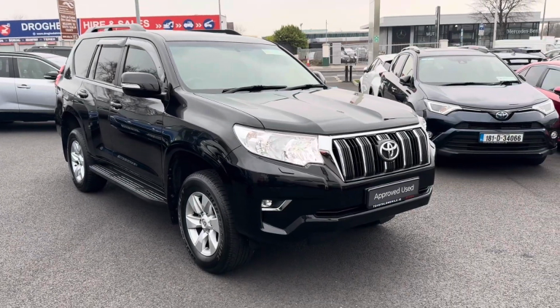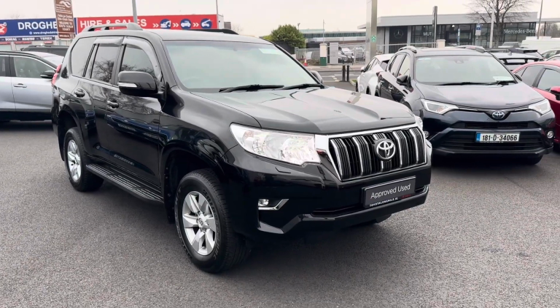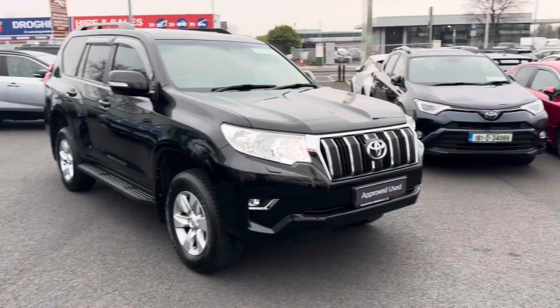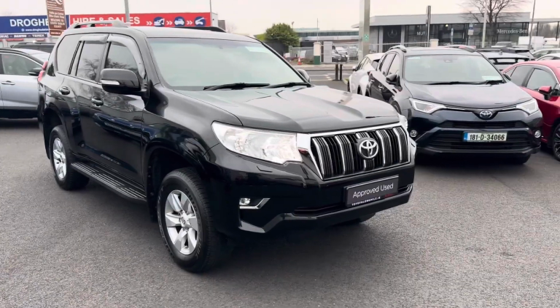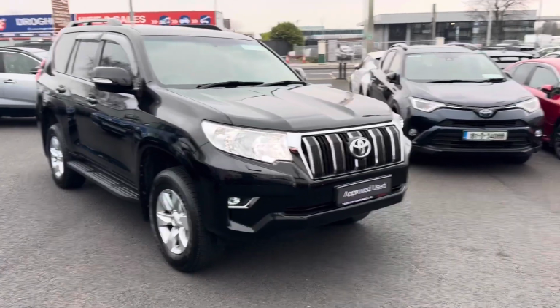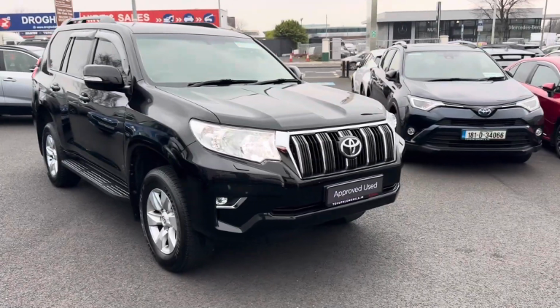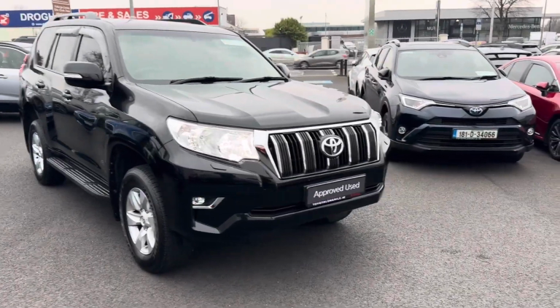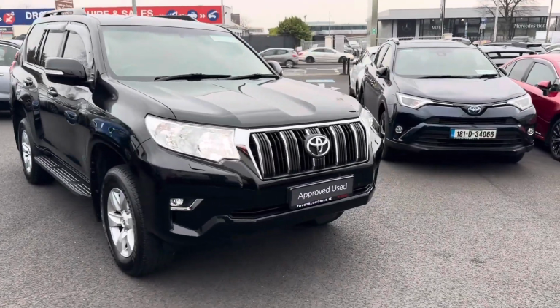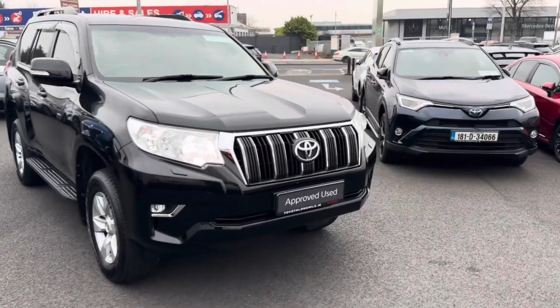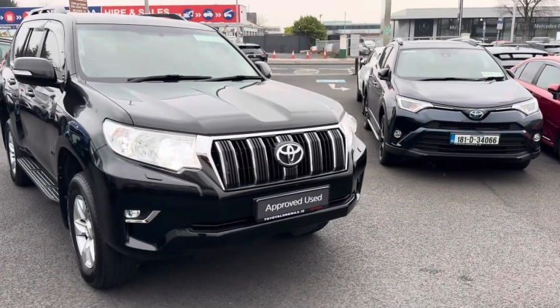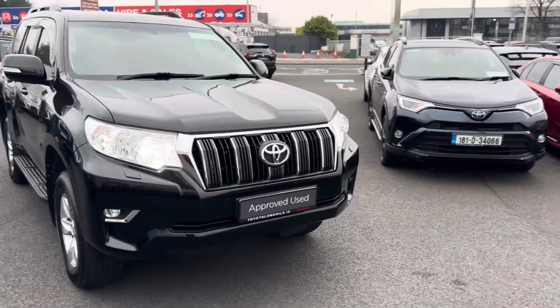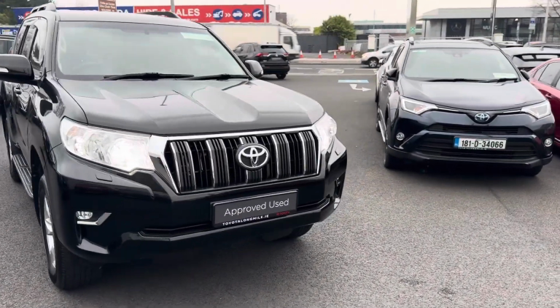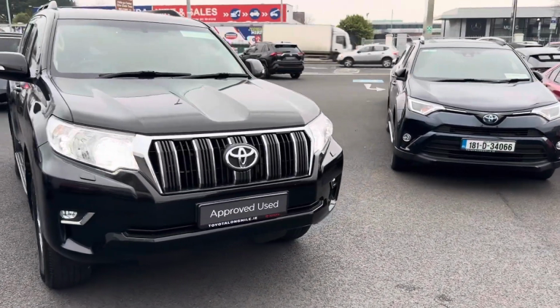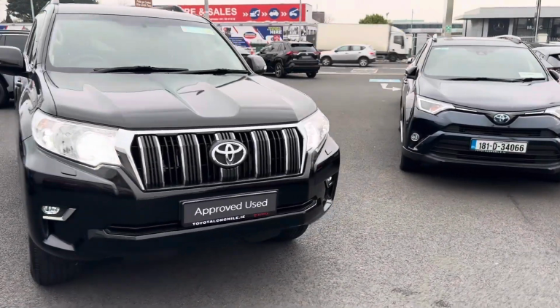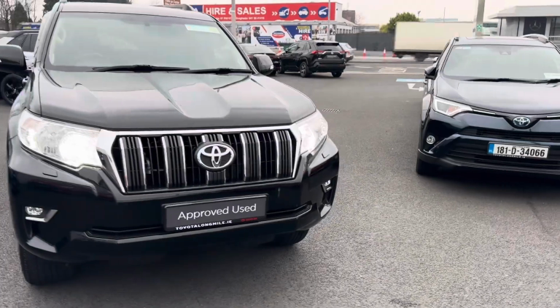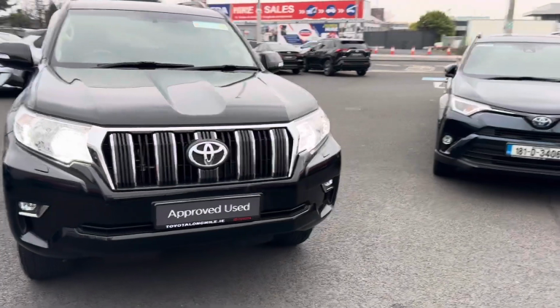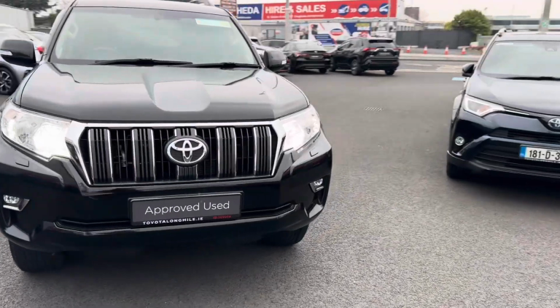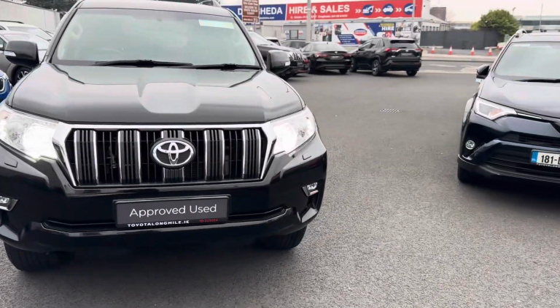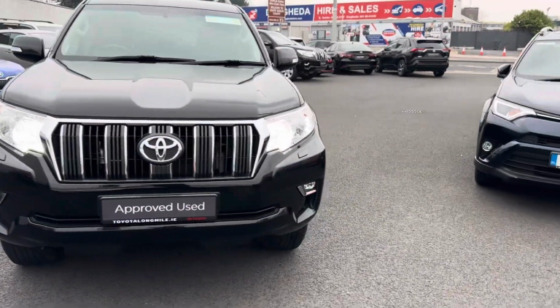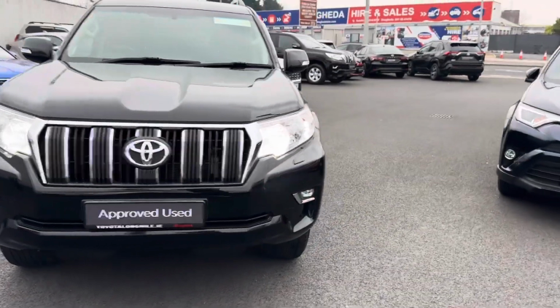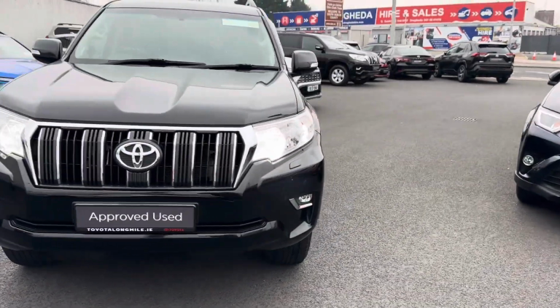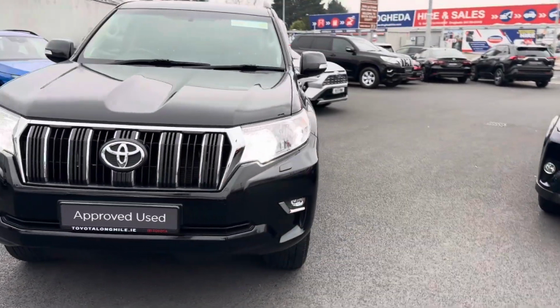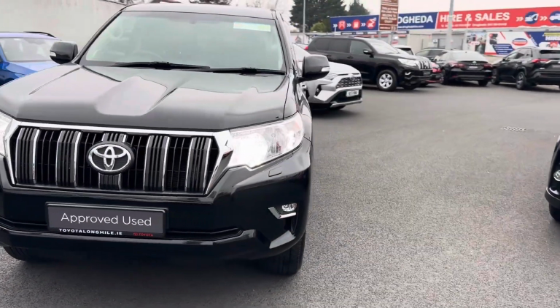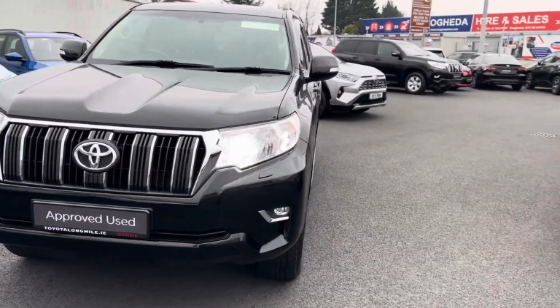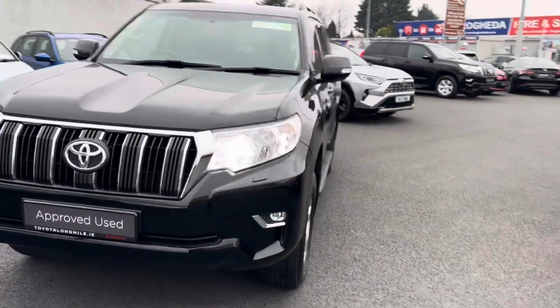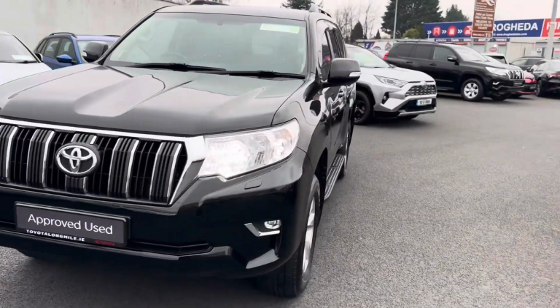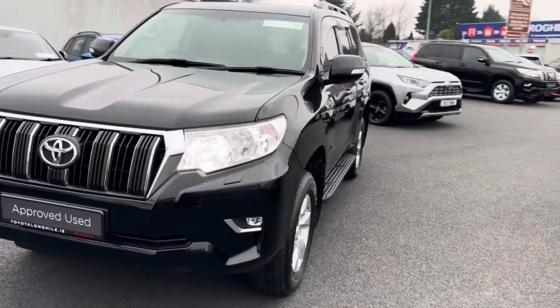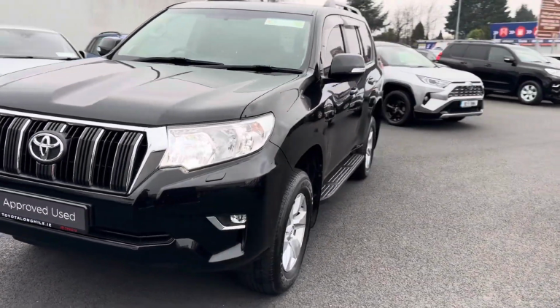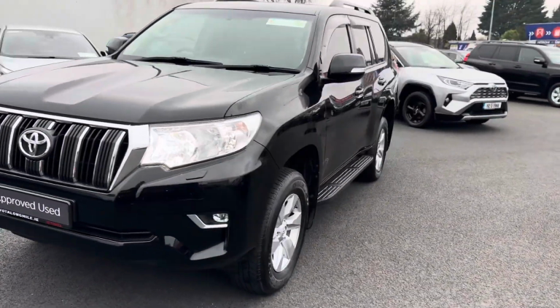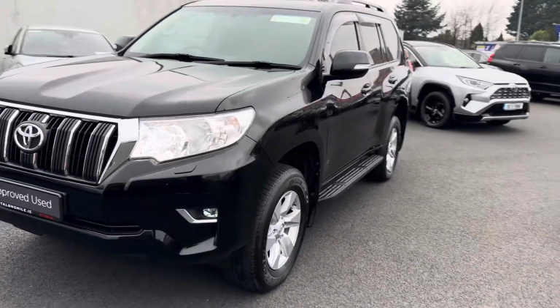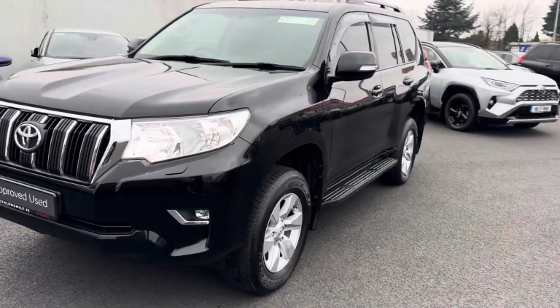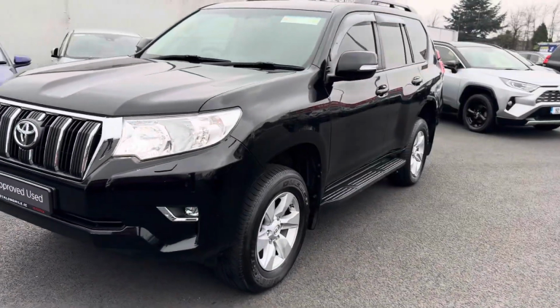Welcome to Toyota One Mile, I'm Josette. This is the 2011 Toyota Land Cruiser, 2.8 D4D Long Wheel Base Automatic.